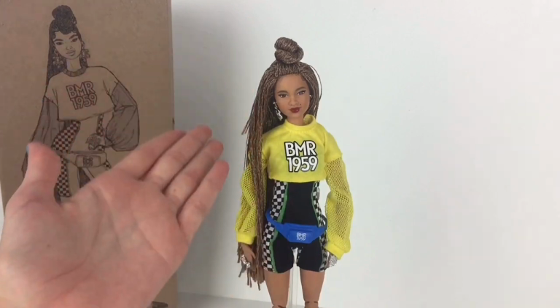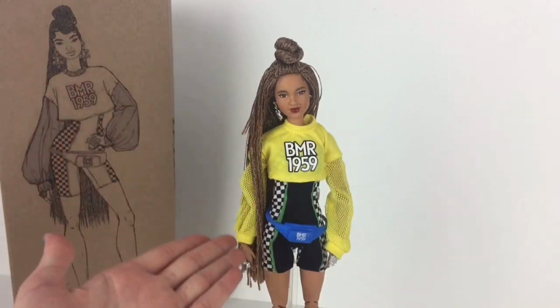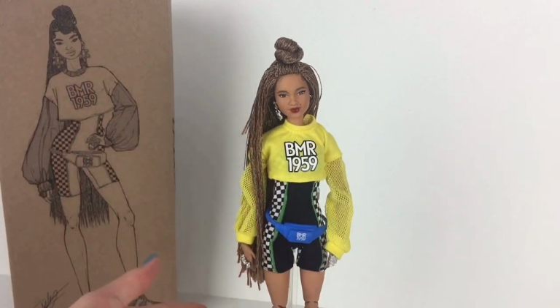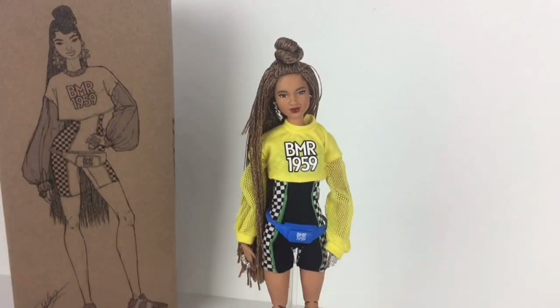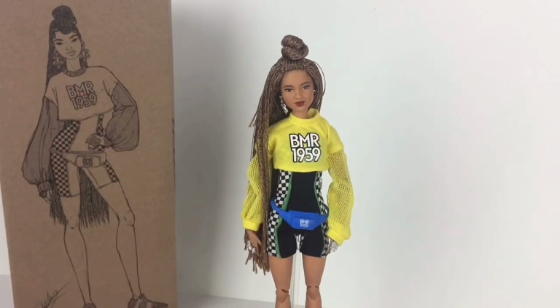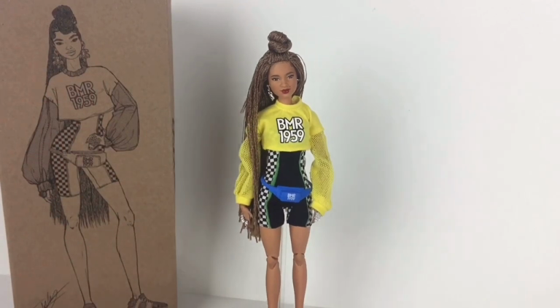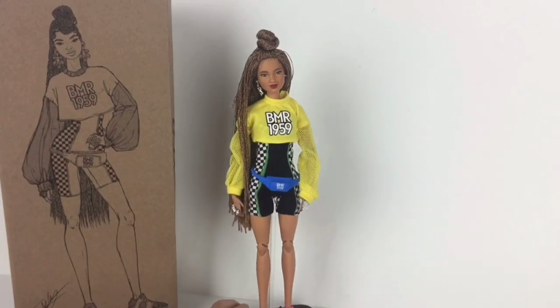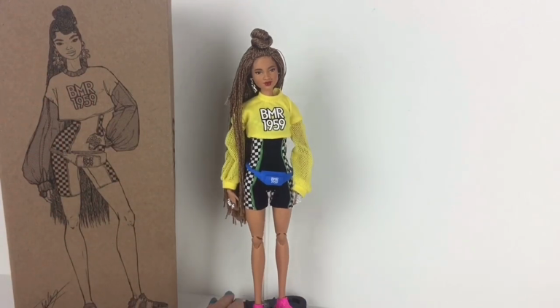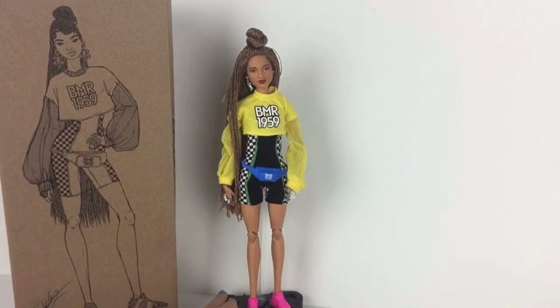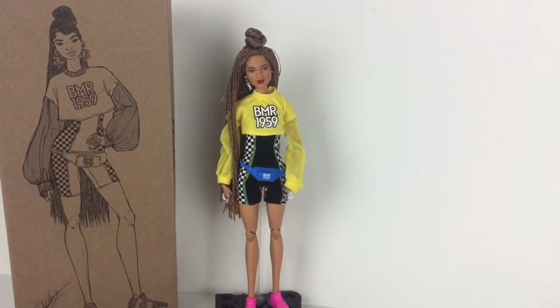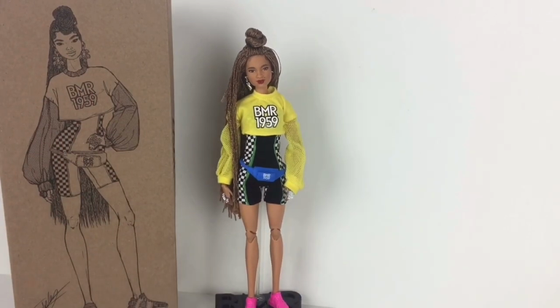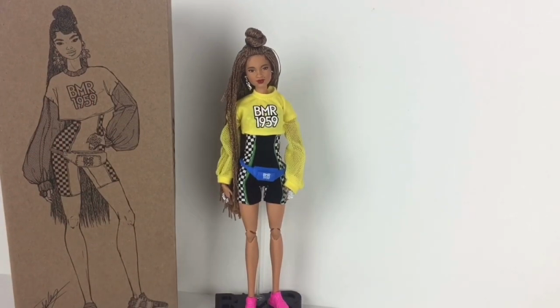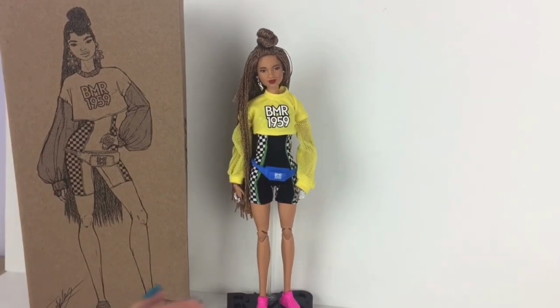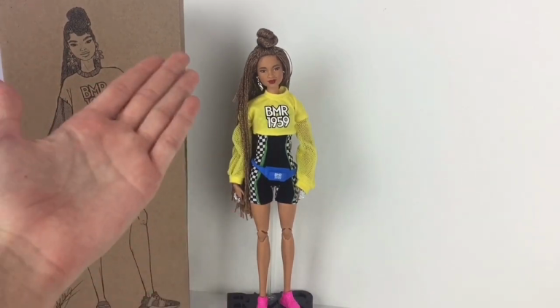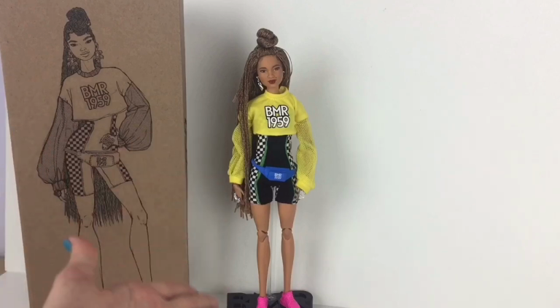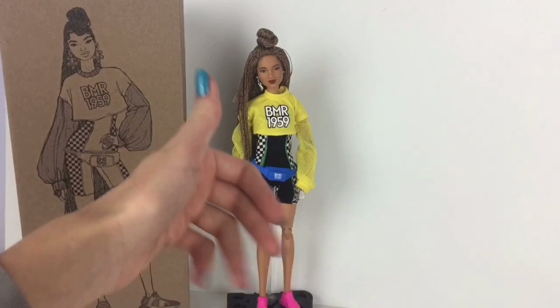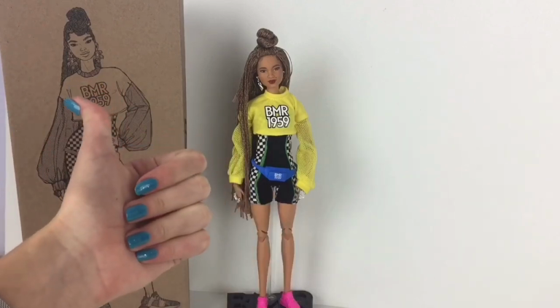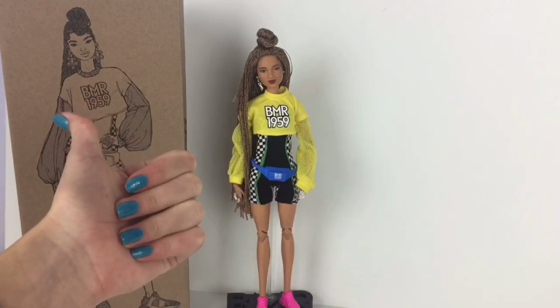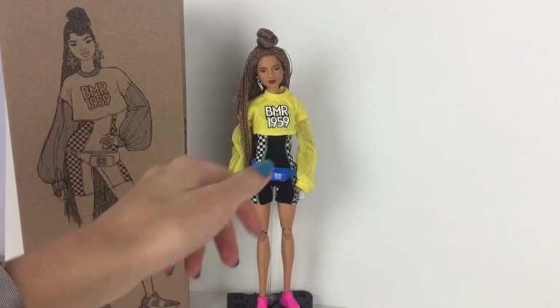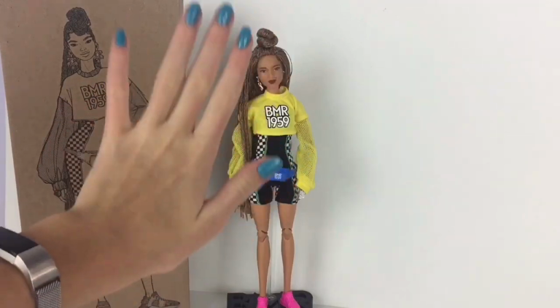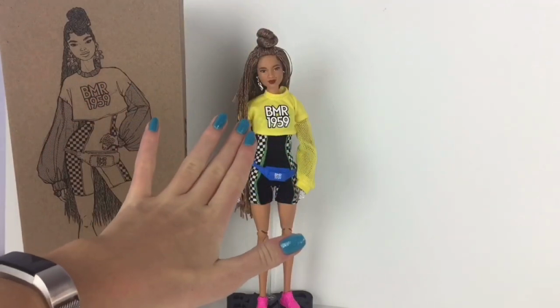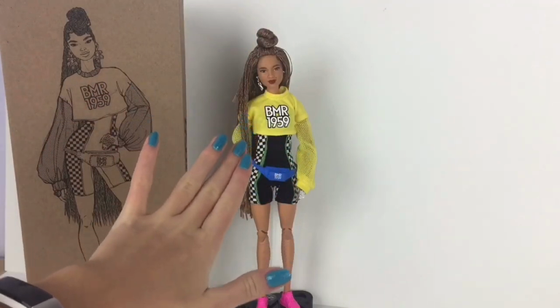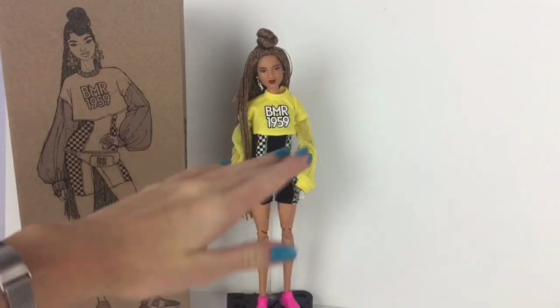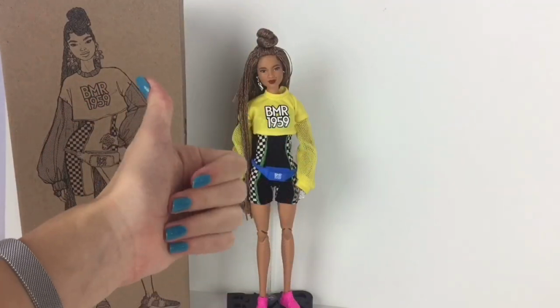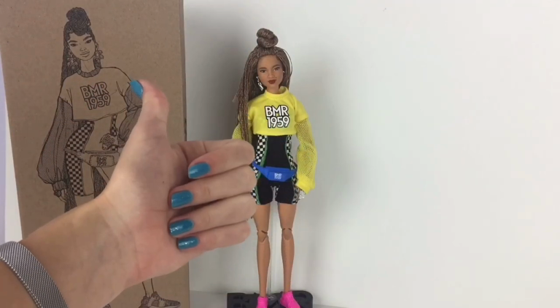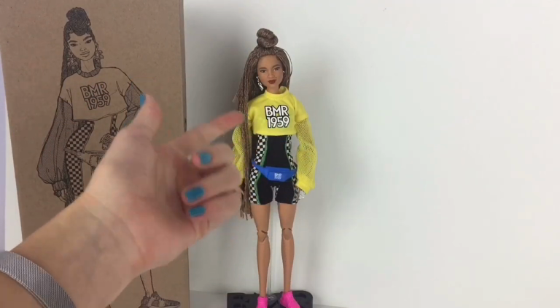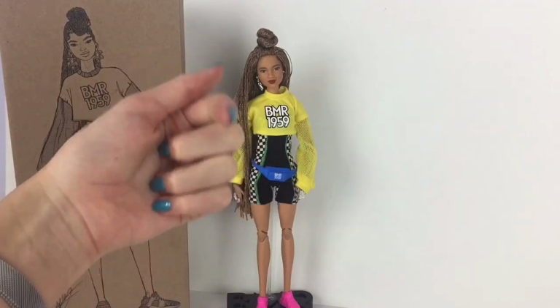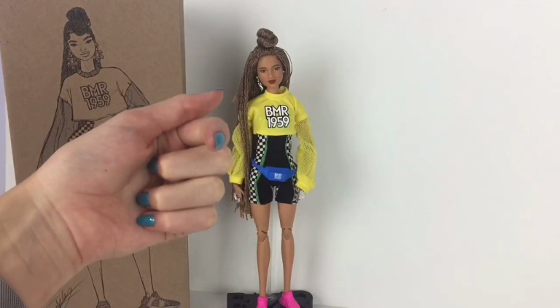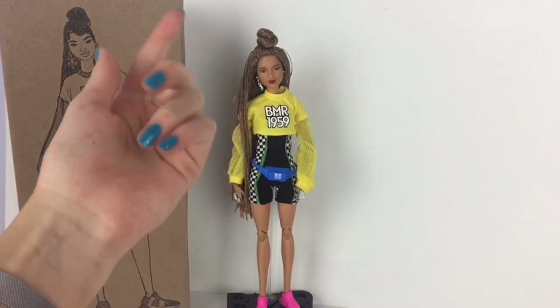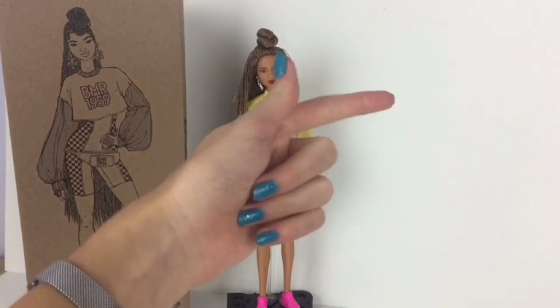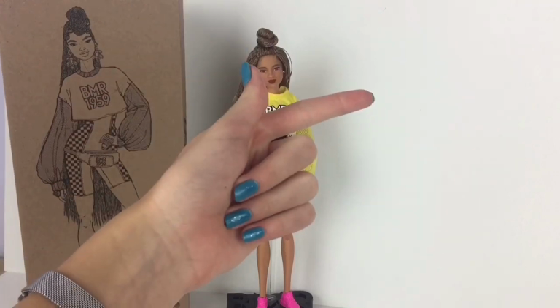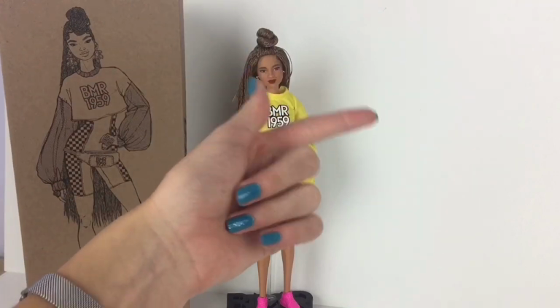Overall I really love this doll and I would definitely recommend buying it. I hope you guys enjoyed this video. Don't forget to like, comment, share, and subscribe and I'll see you all in the next one. Bye!